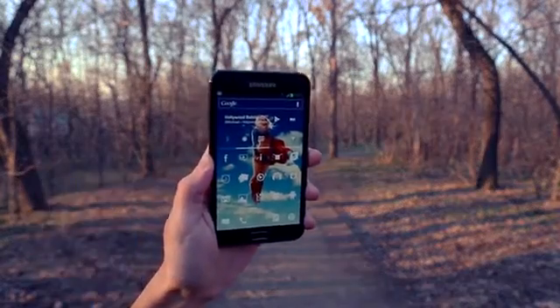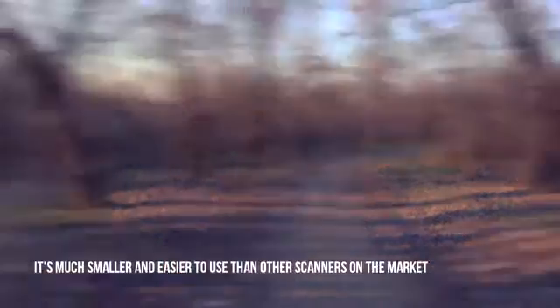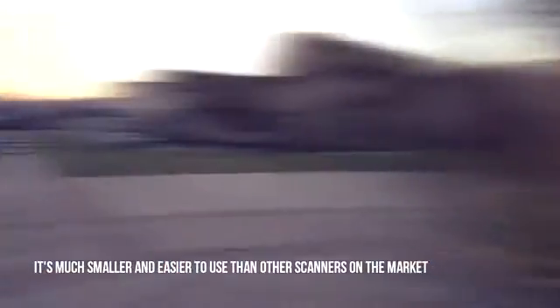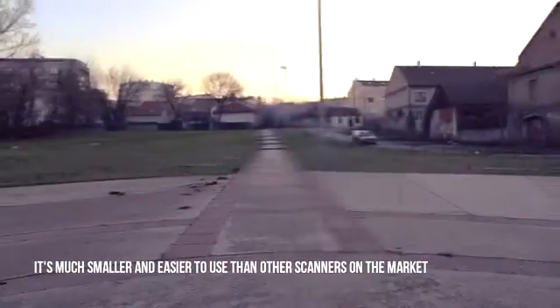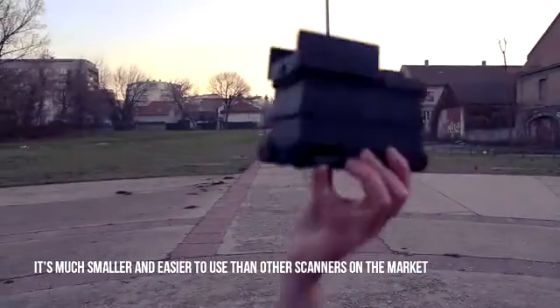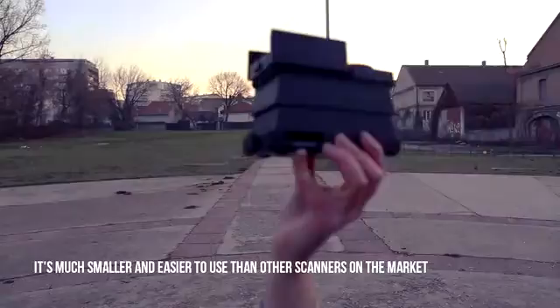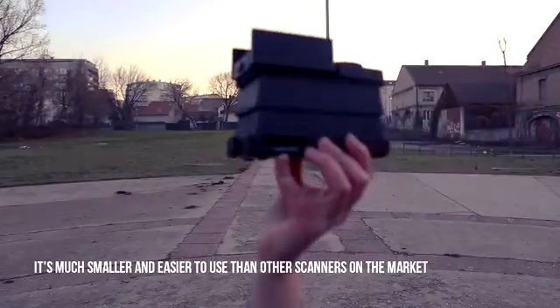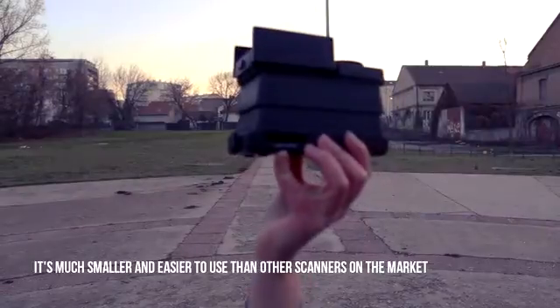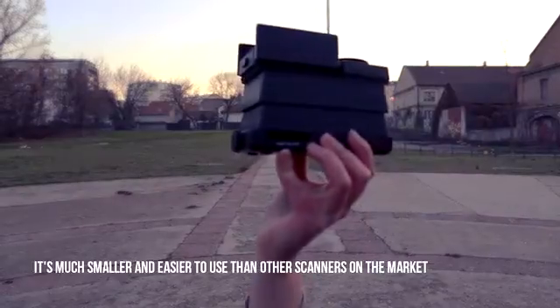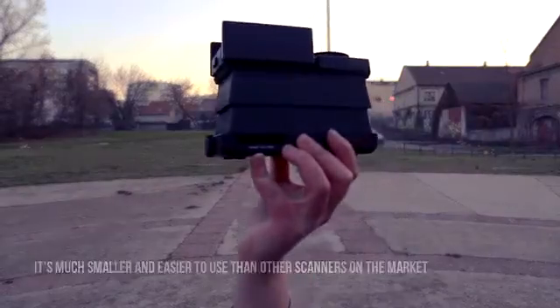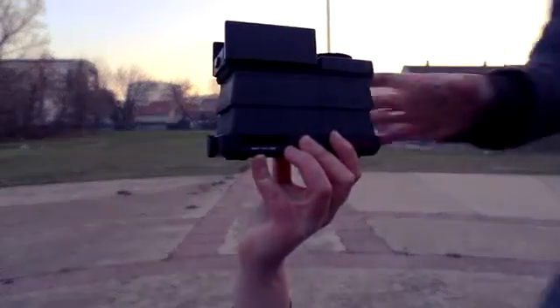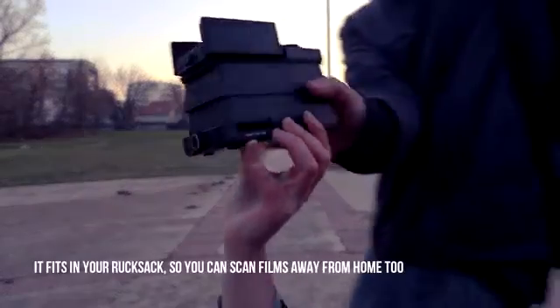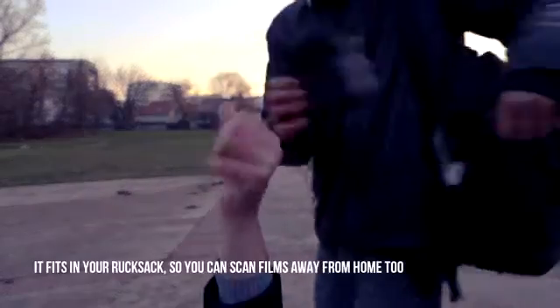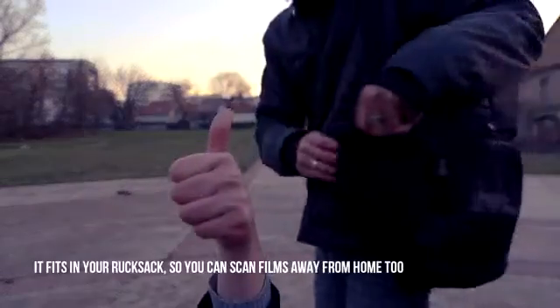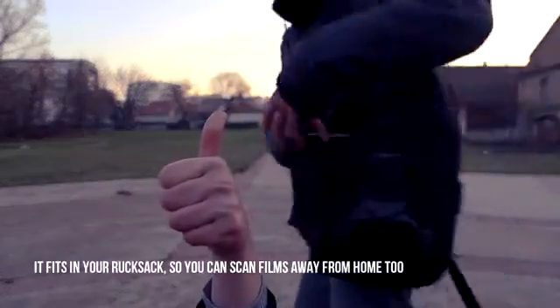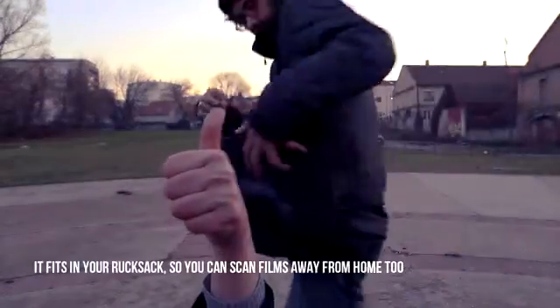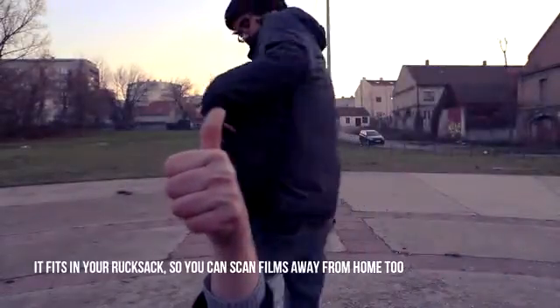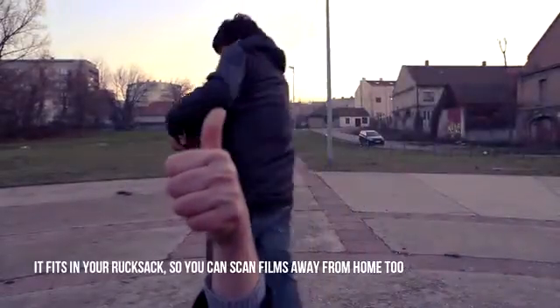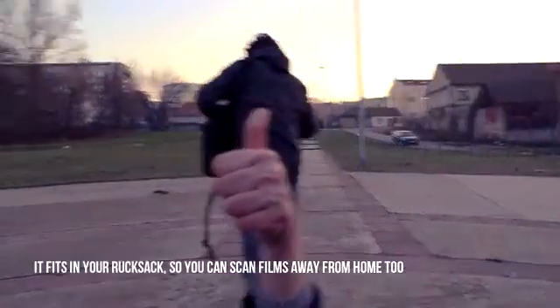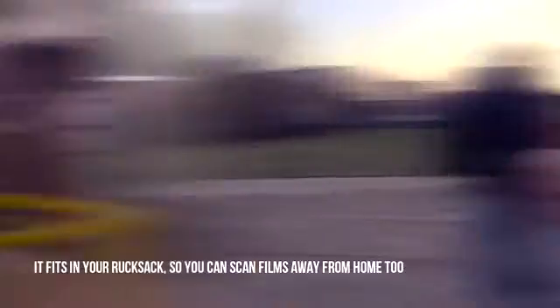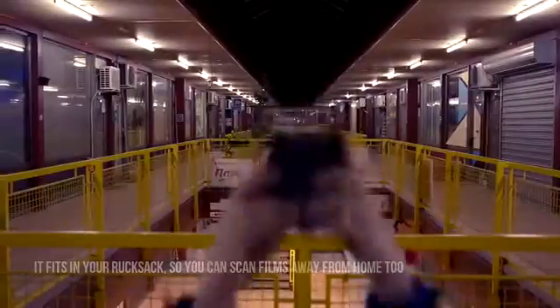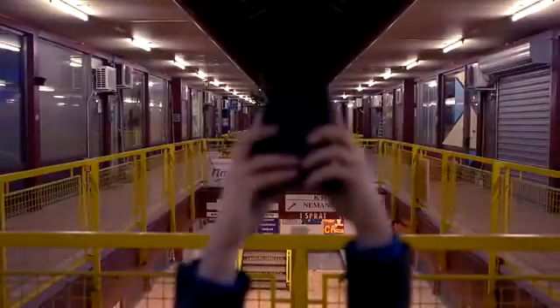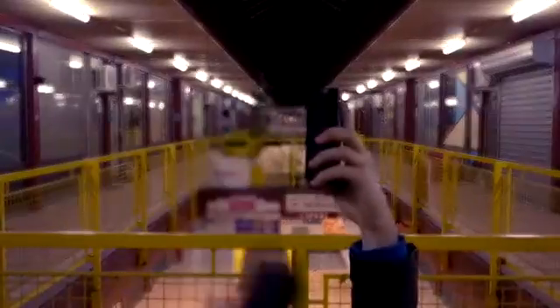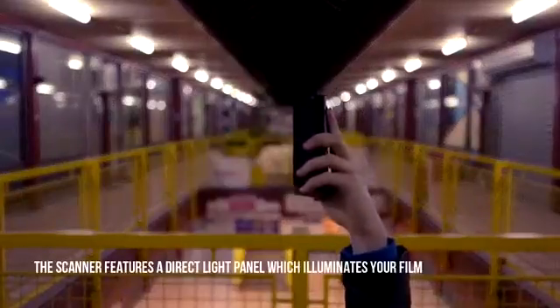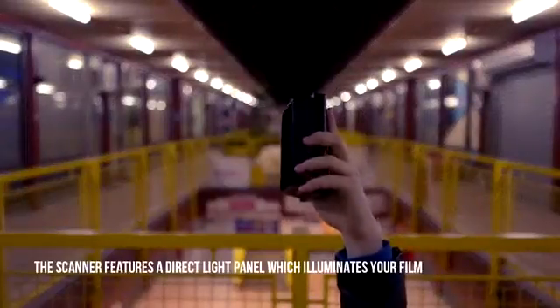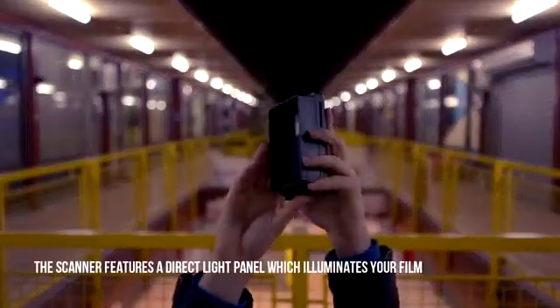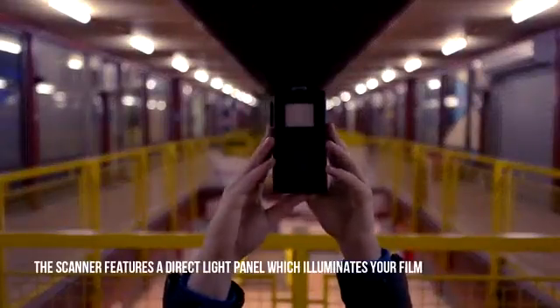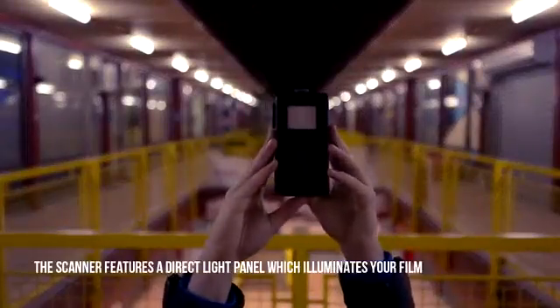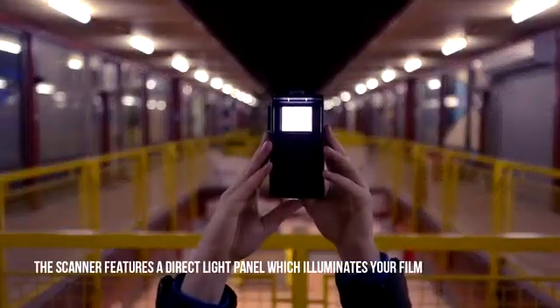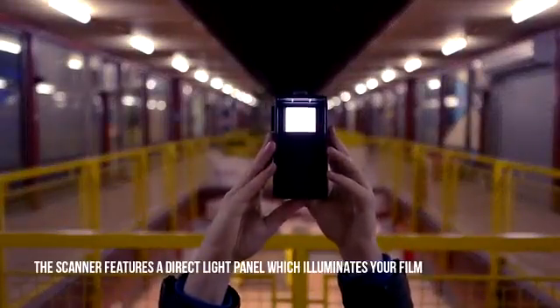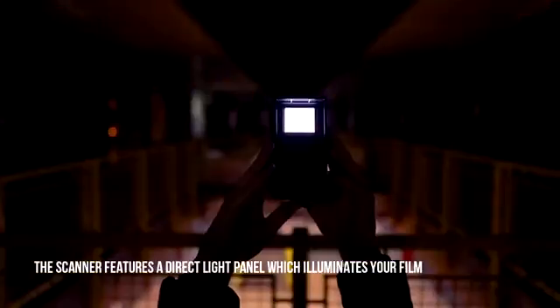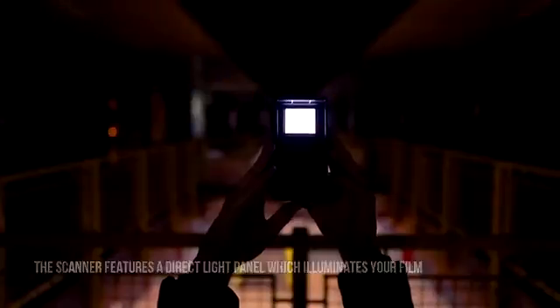It's much smaller and easier to use than other scanners on the market. It fits in your rucksack so you can scan films away from home too. The scanner features a direct light panel which illuminates your film.